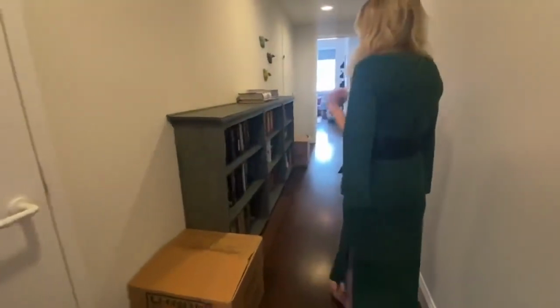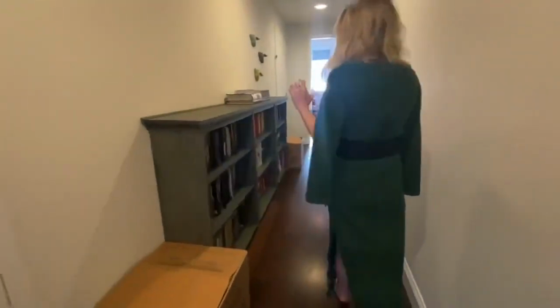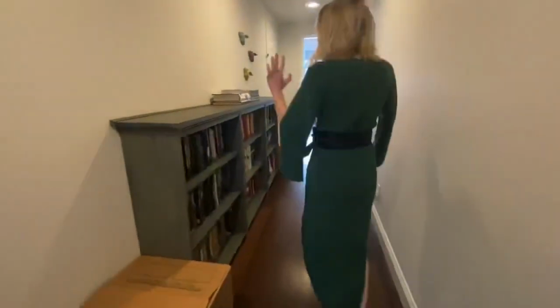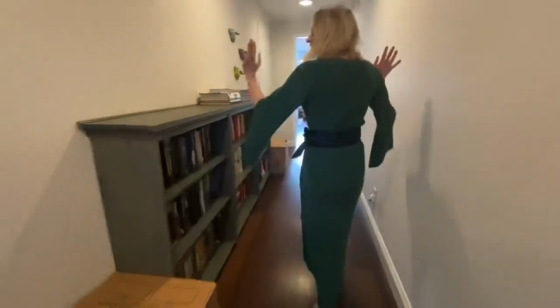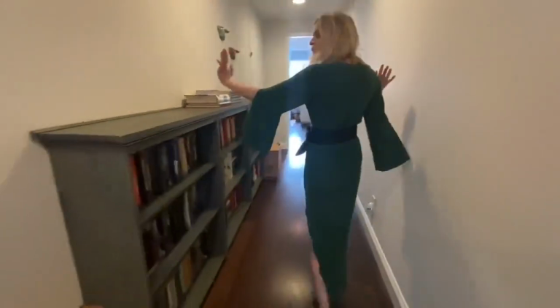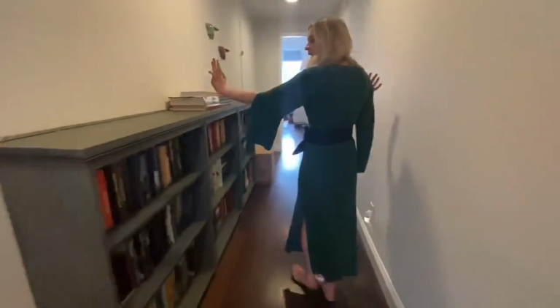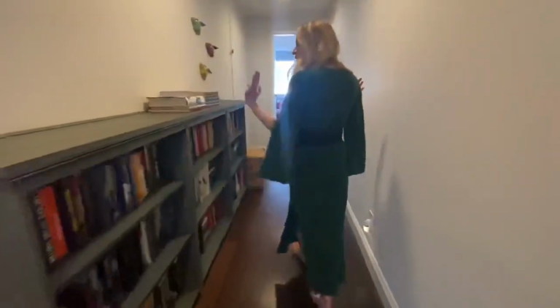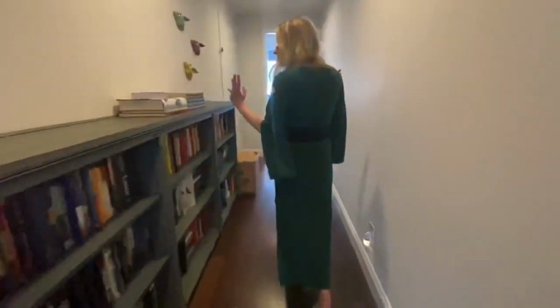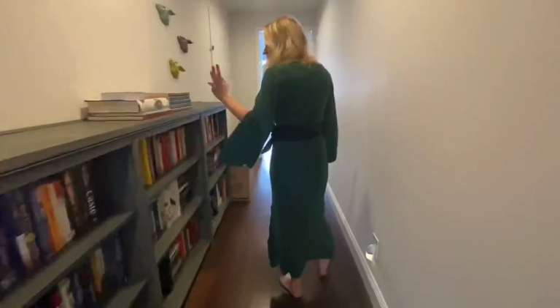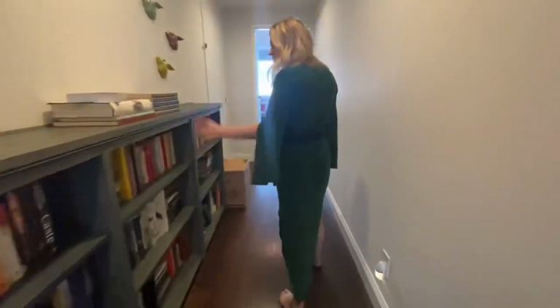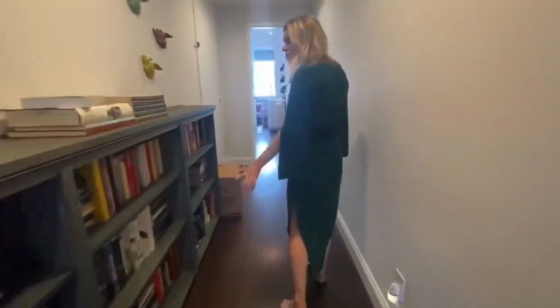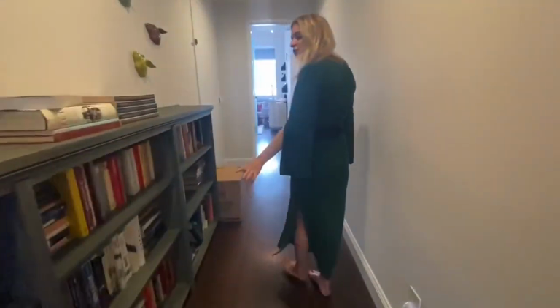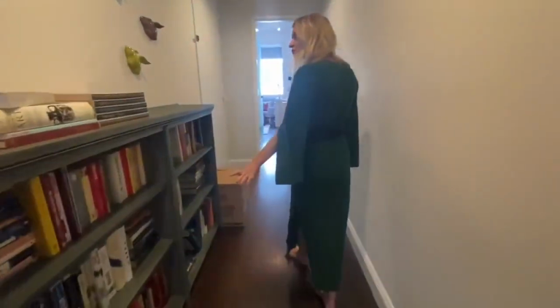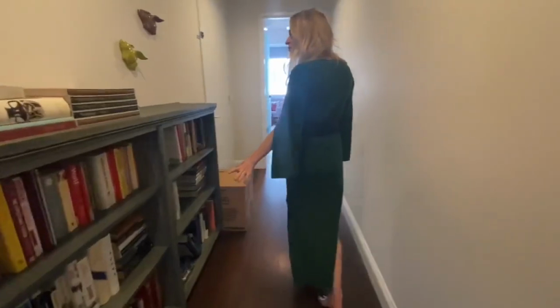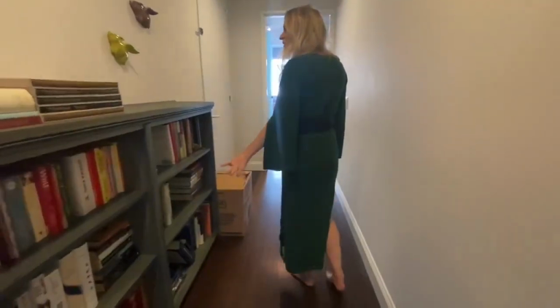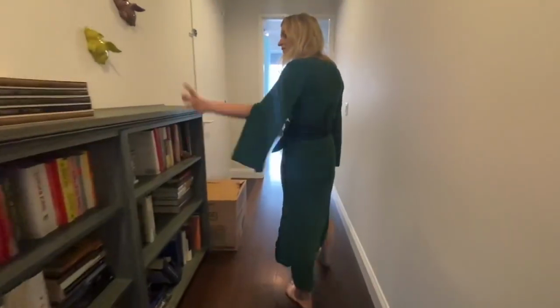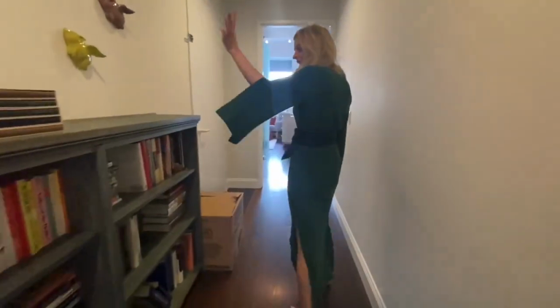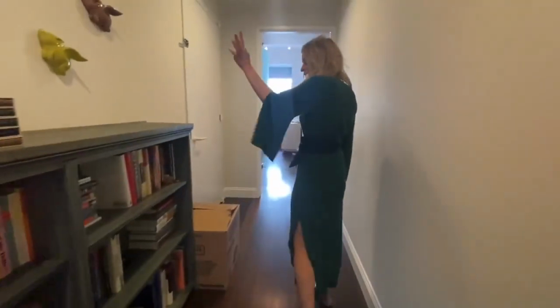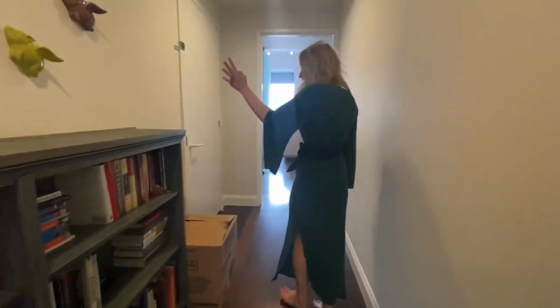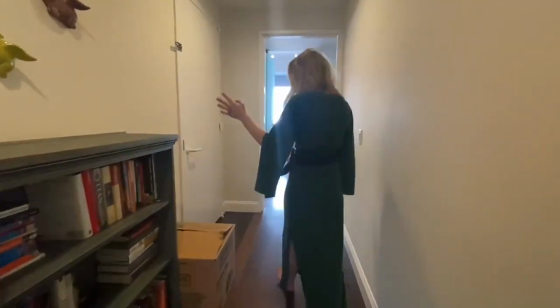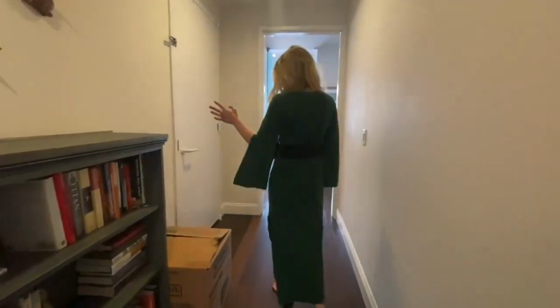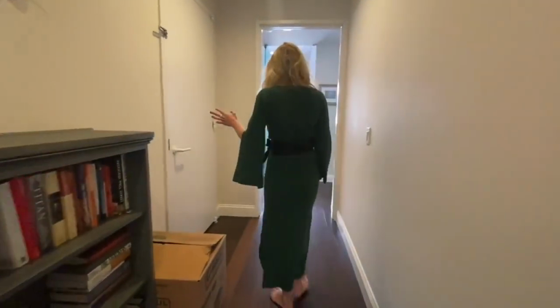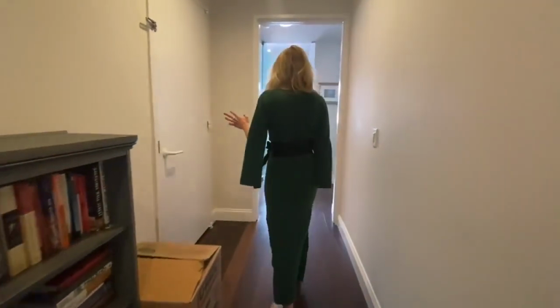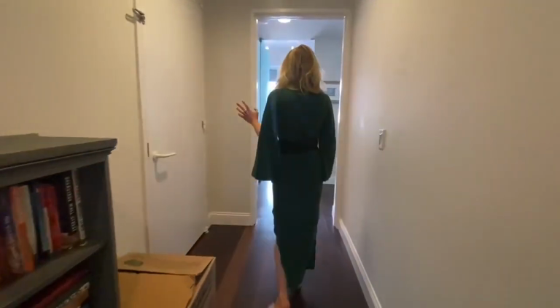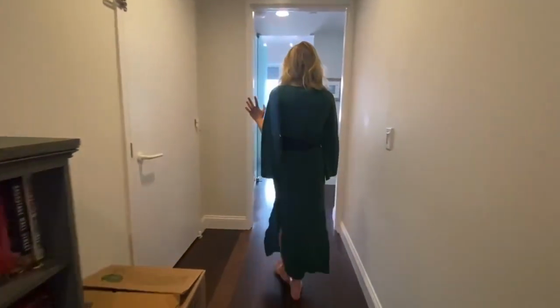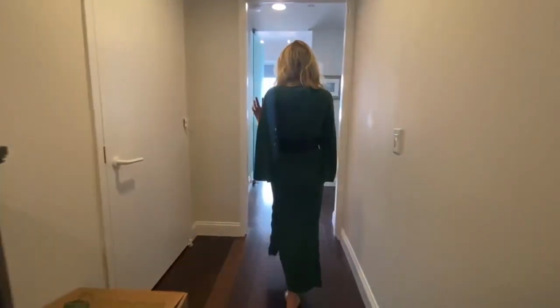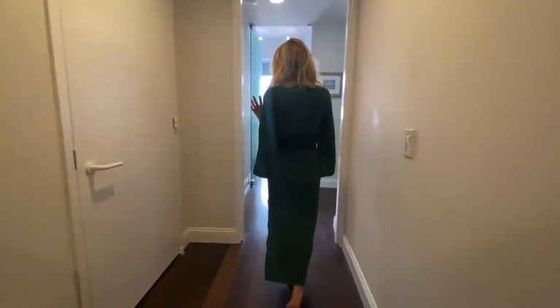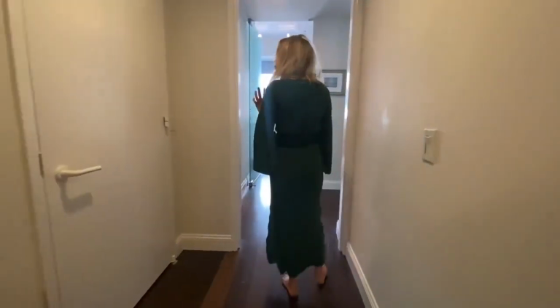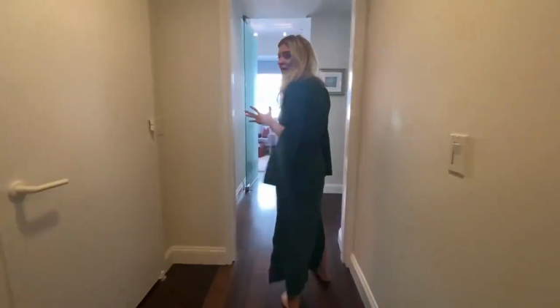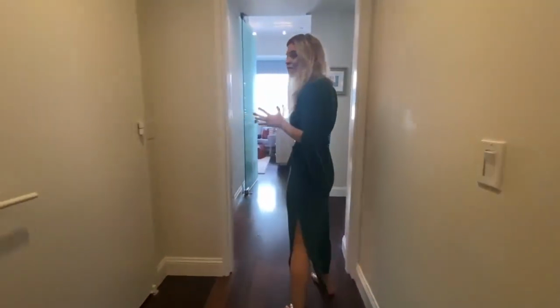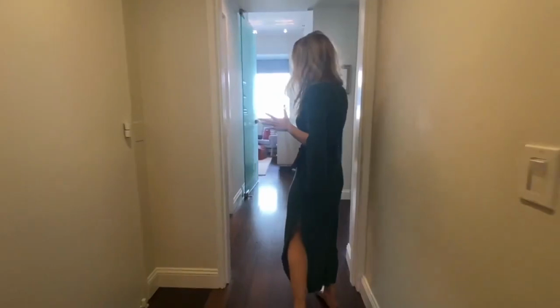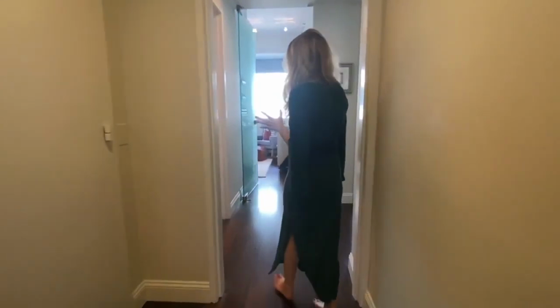You have a really nice wide hallway here. As you can see, you can do a beautiful bookshelf, even have it go floor to ceiling. And then you have a separate wing for your bedrooms.